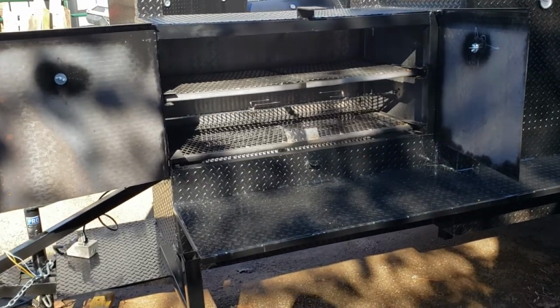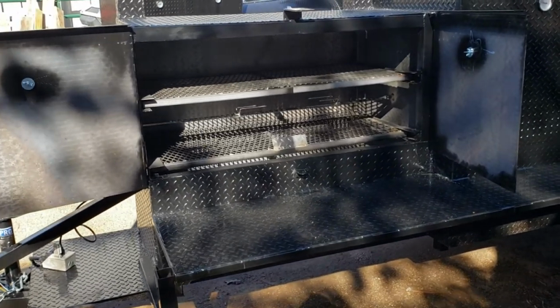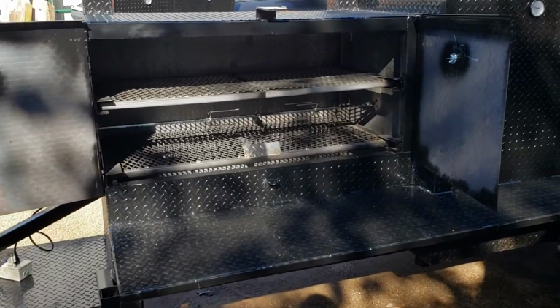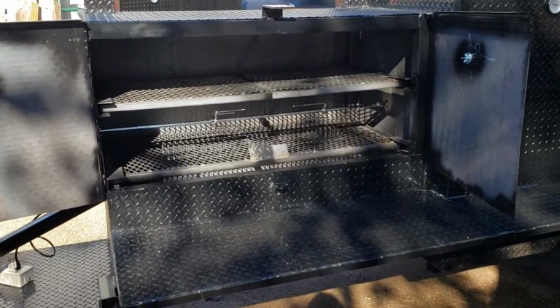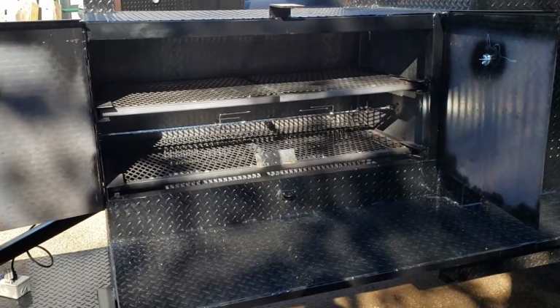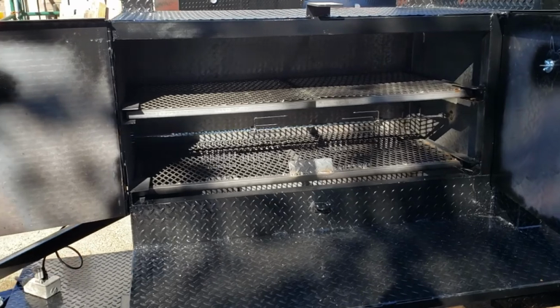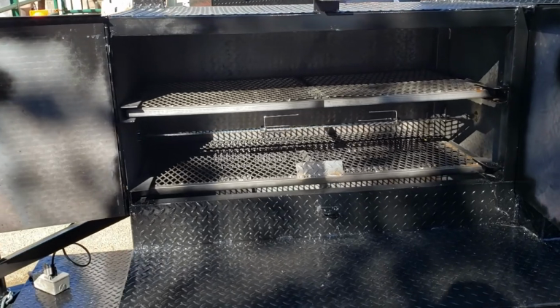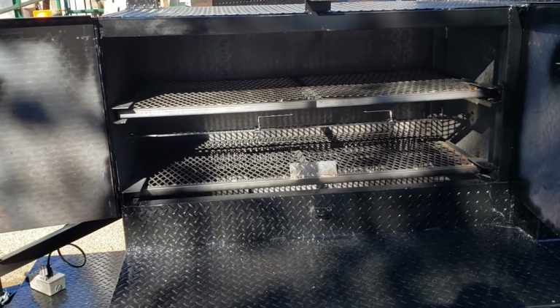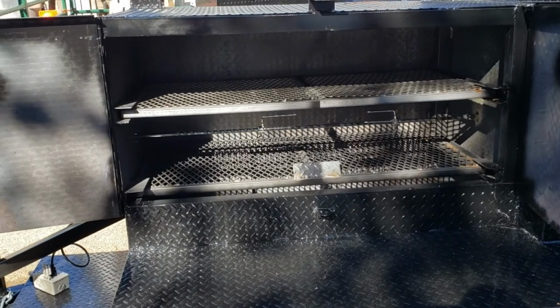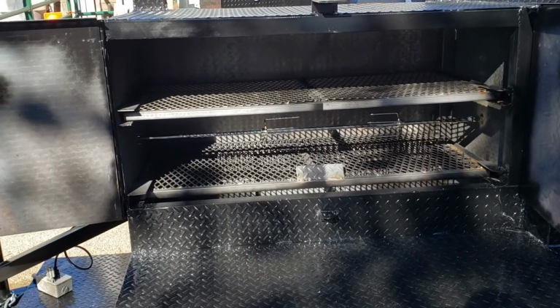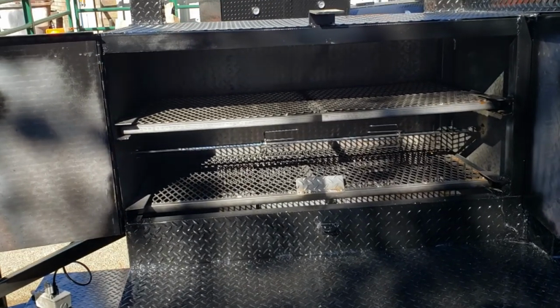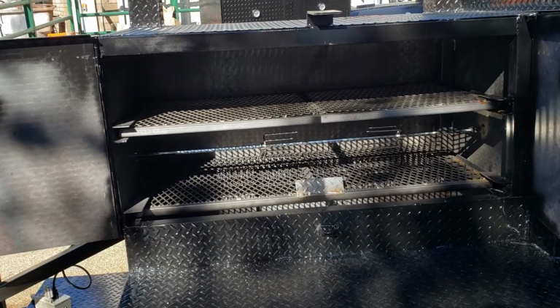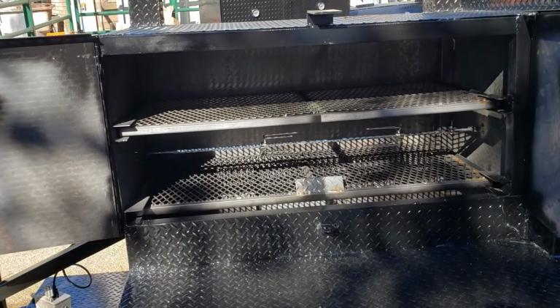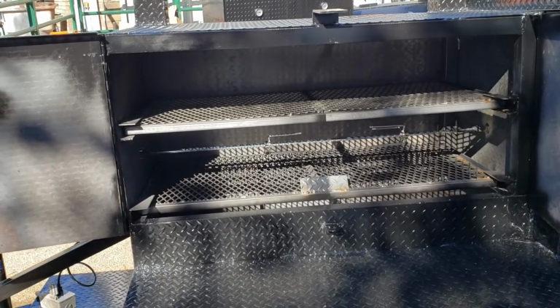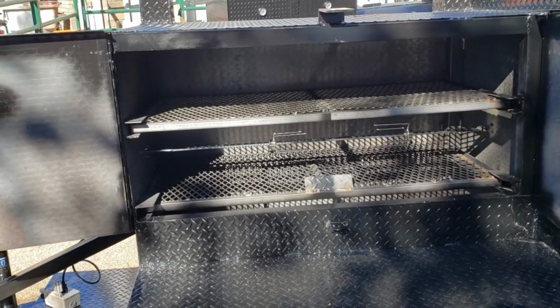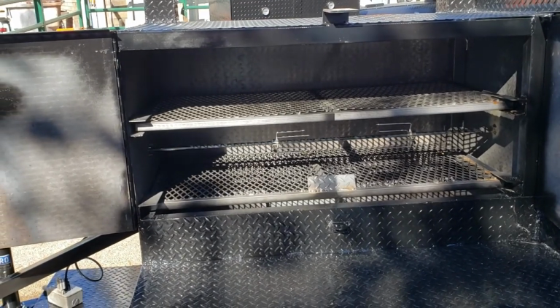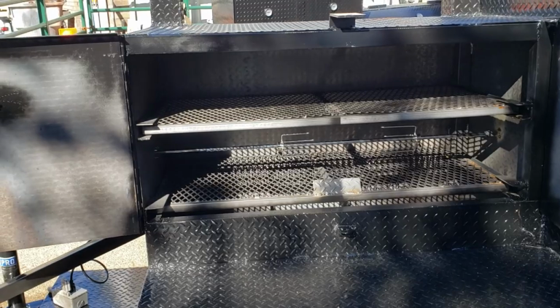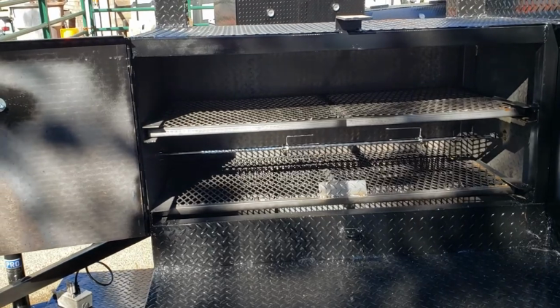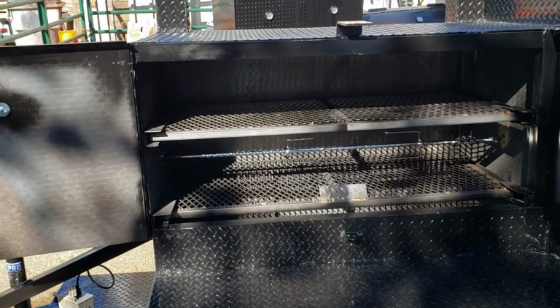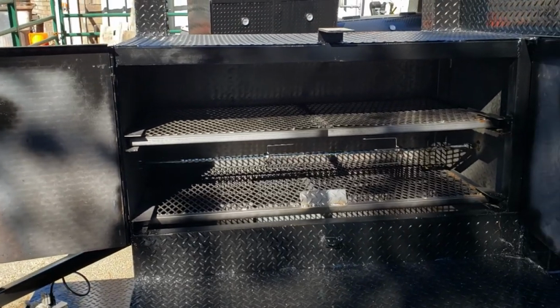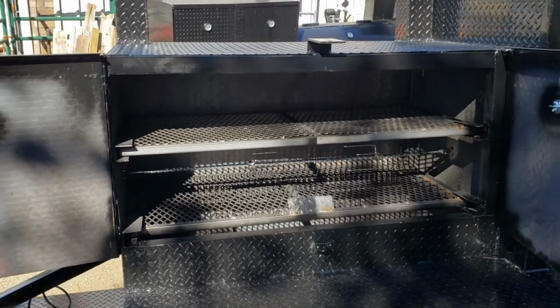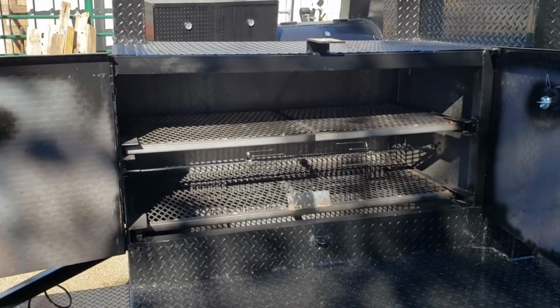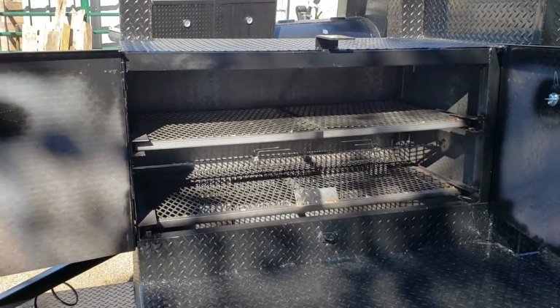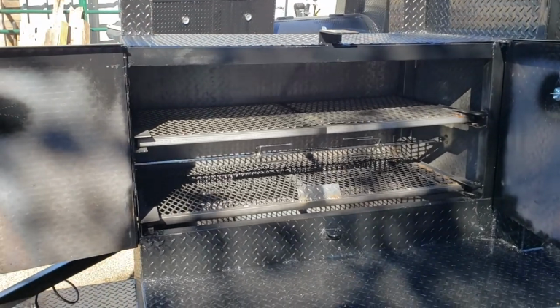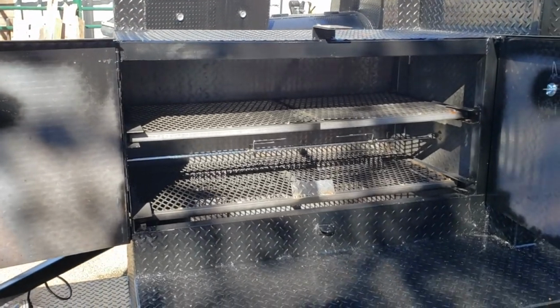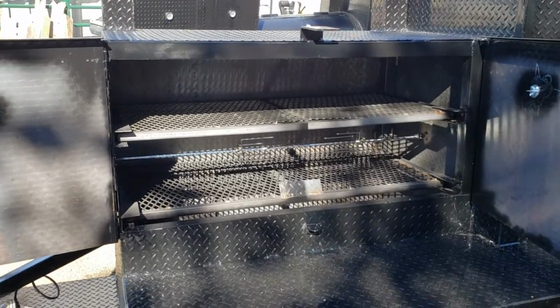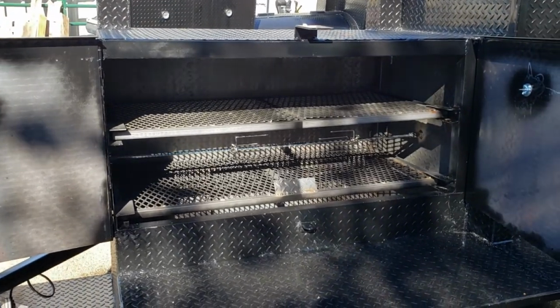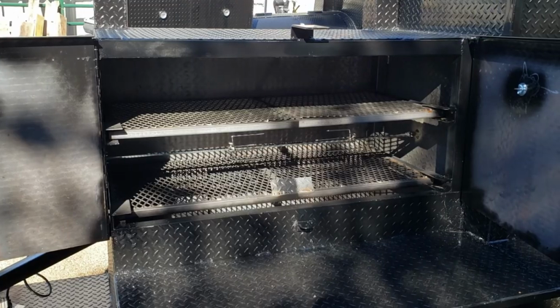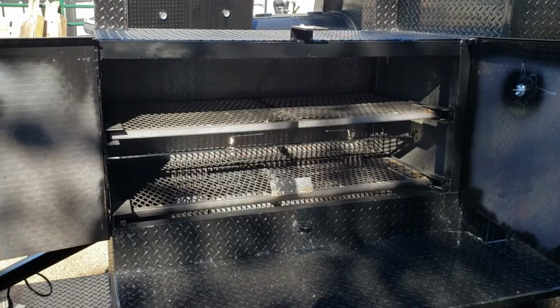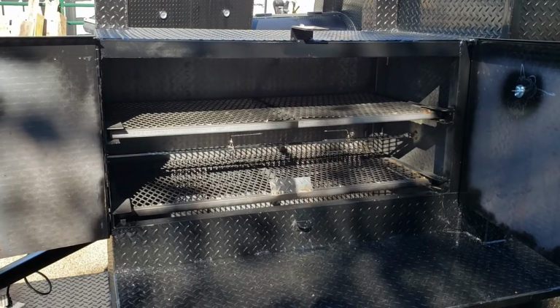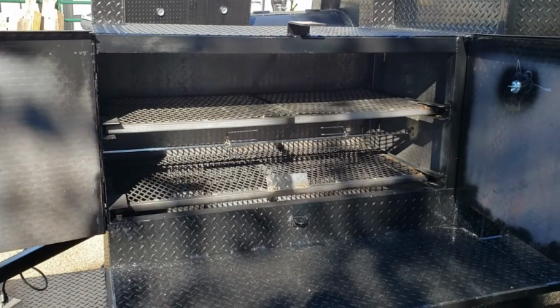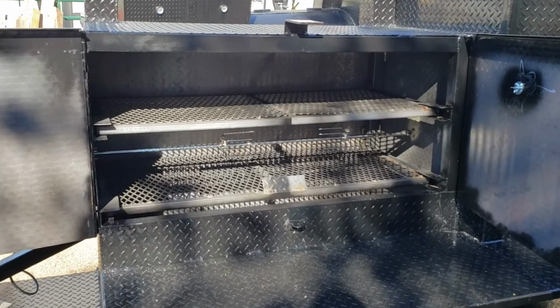Everybody wants to have rotisserie chicken, ribs, do a small hog. Rotisseries are a lot of work. We do the big rotisseries on the T-Rexes, and you're talking a couple thousand dollars to get those done.